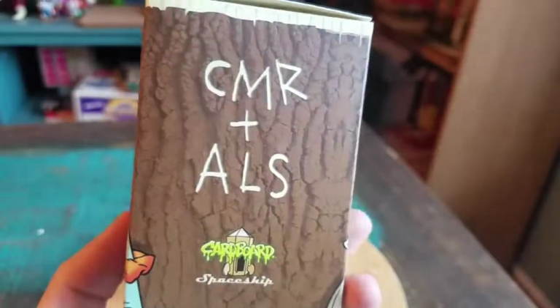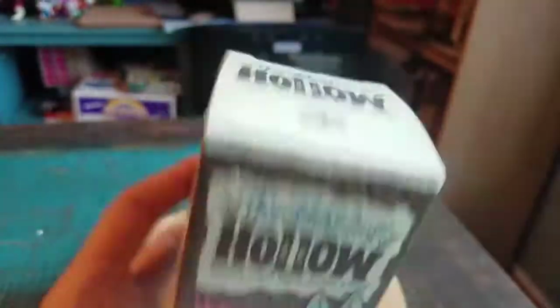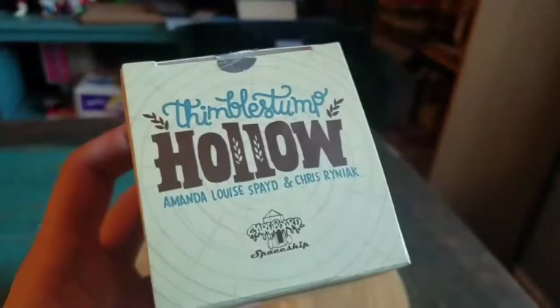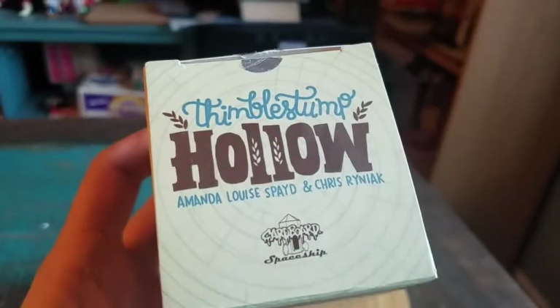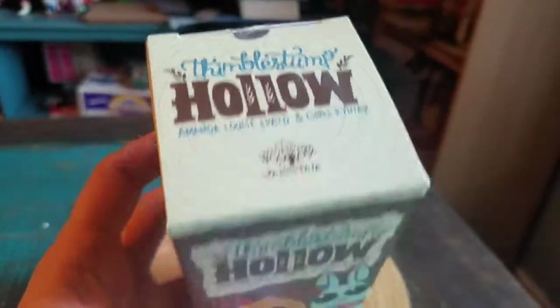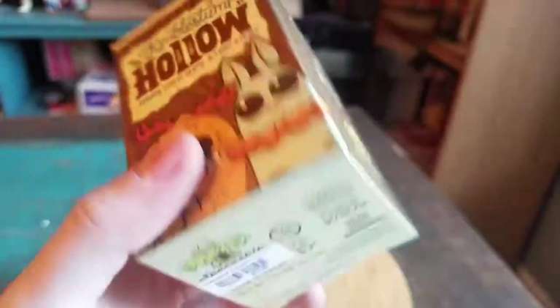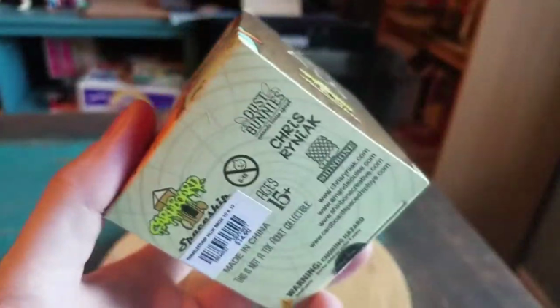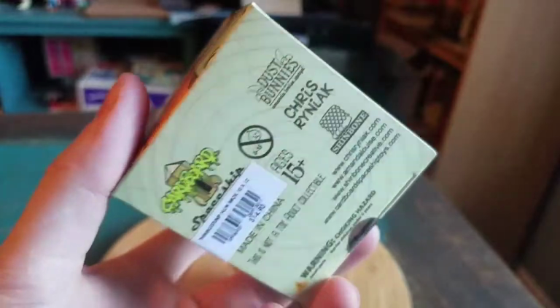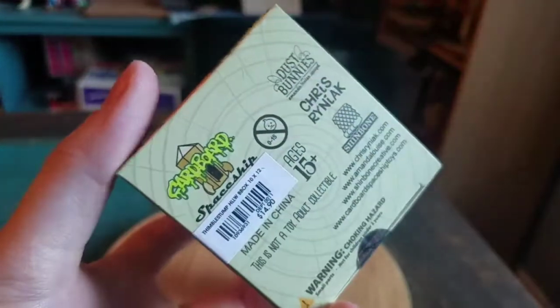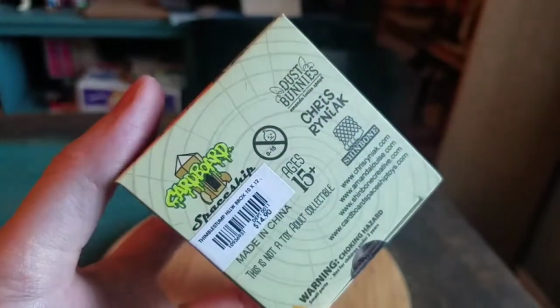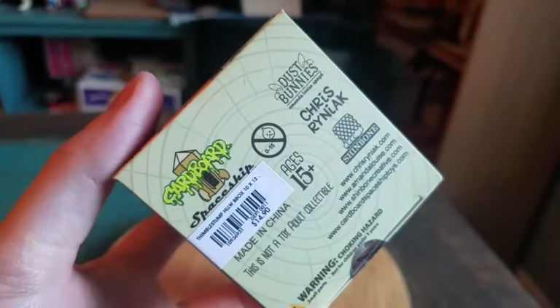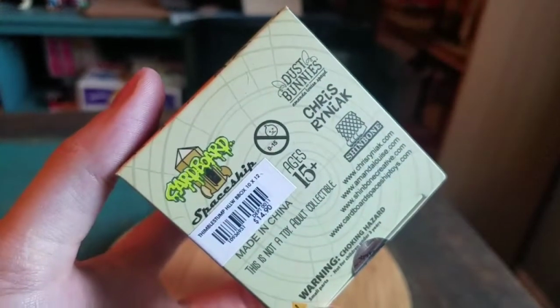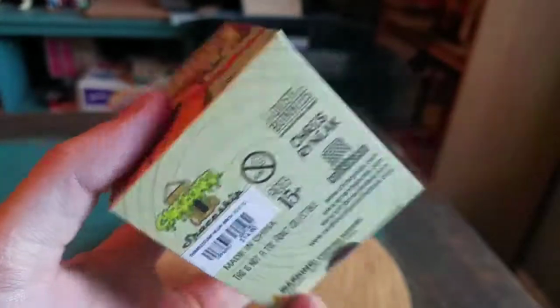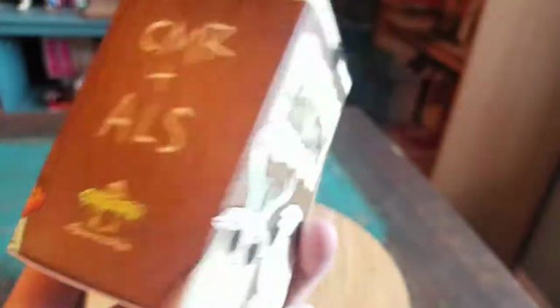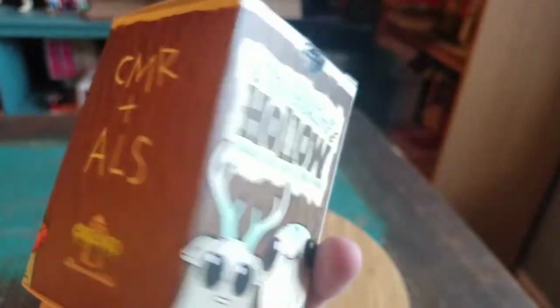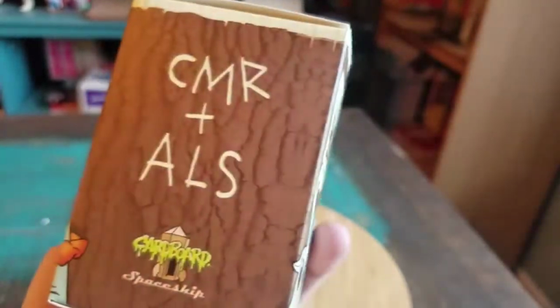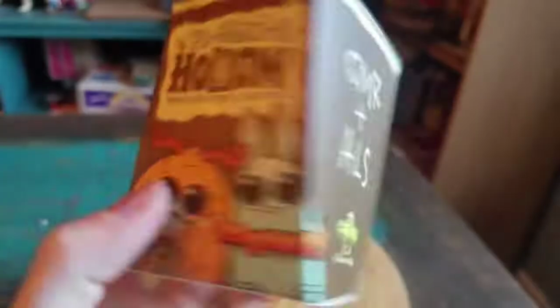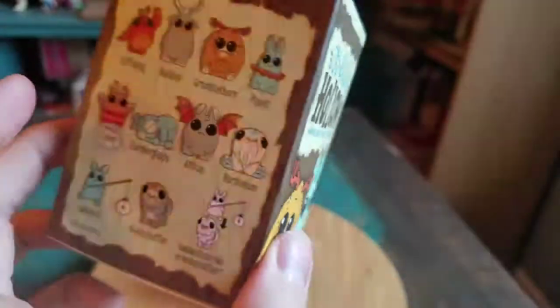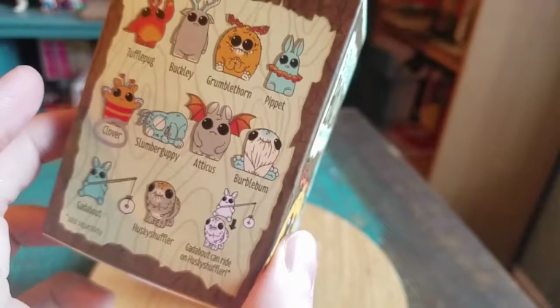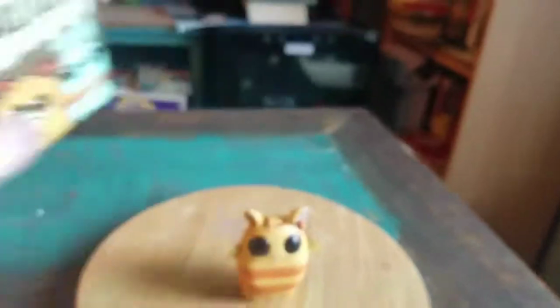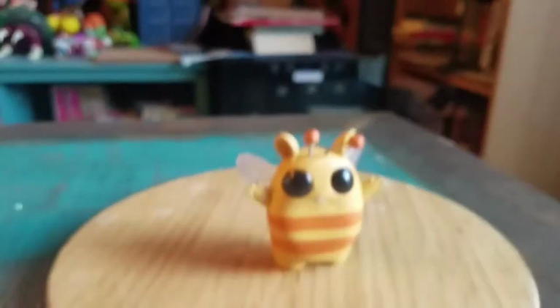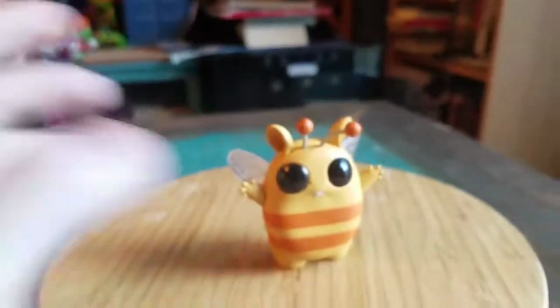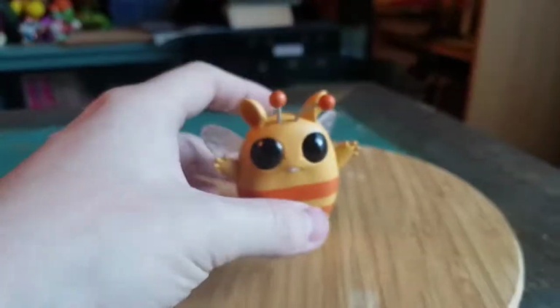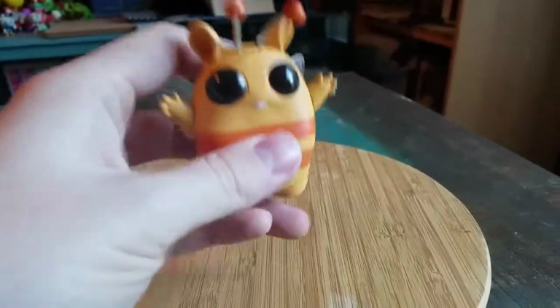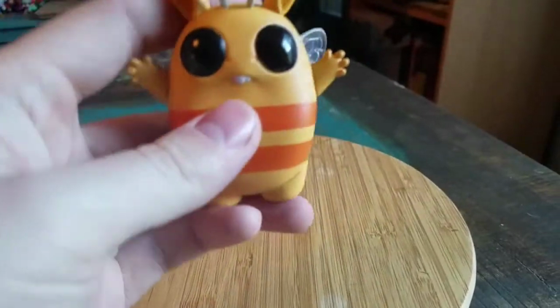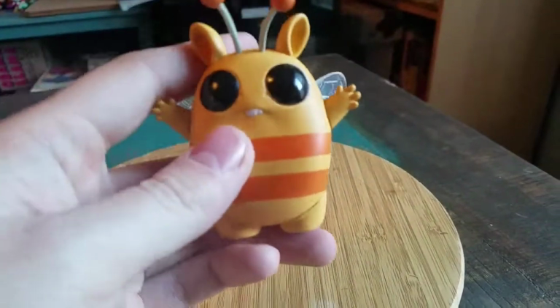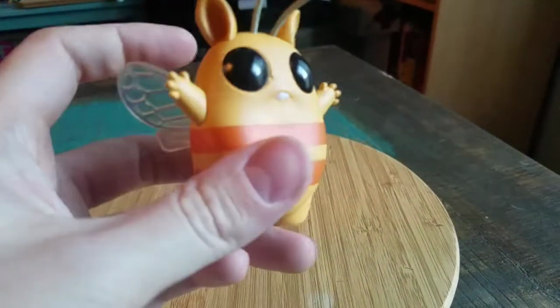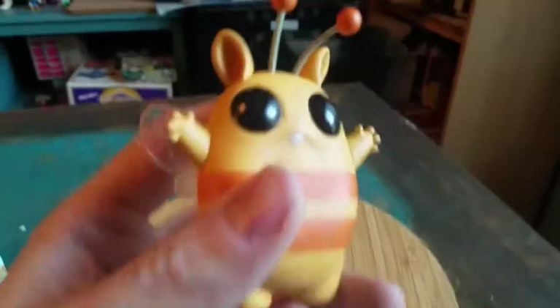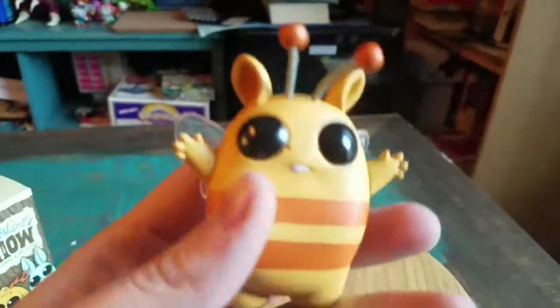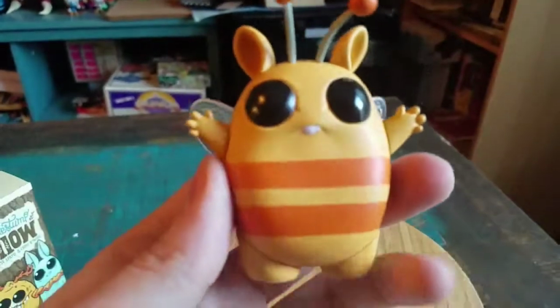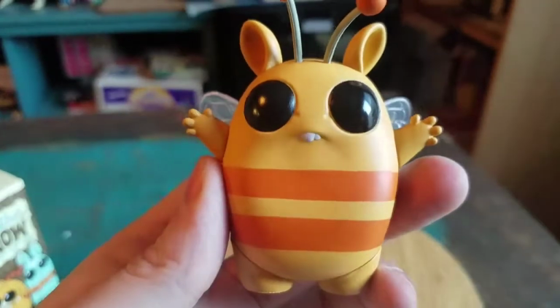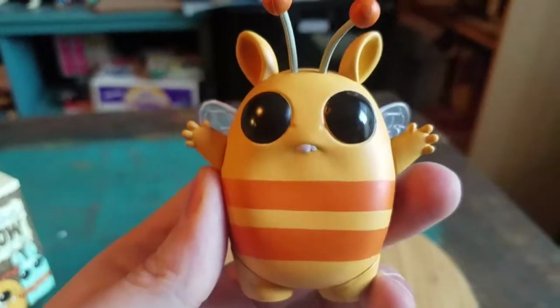This was the fun little color scheme that they had from Hot Topic. I wanted to have at least one version of this little Chubbers. He looks so cute.